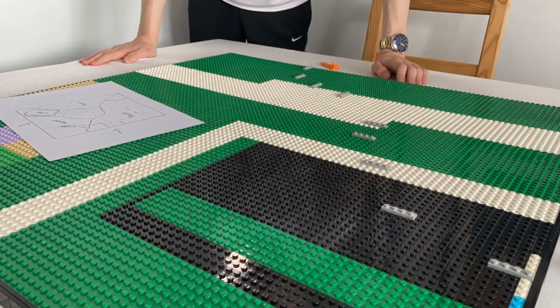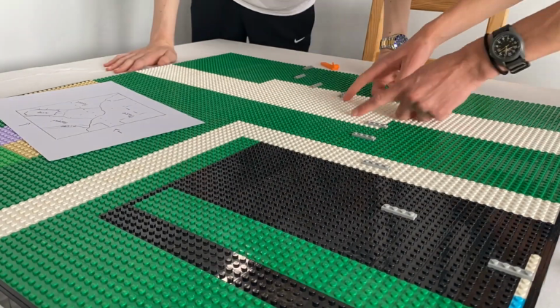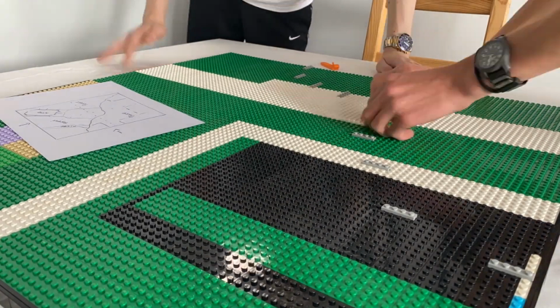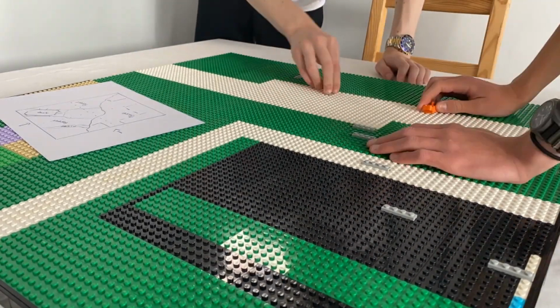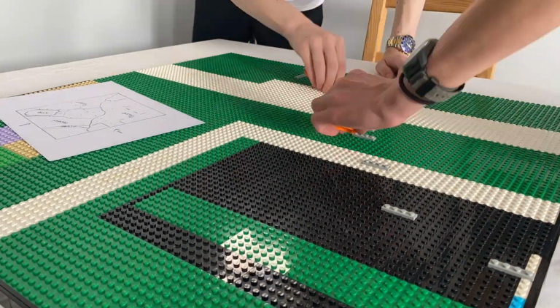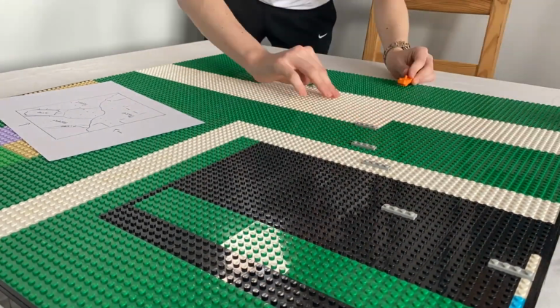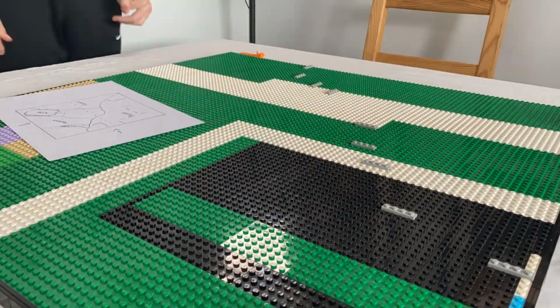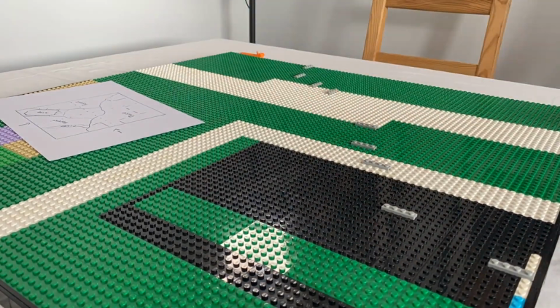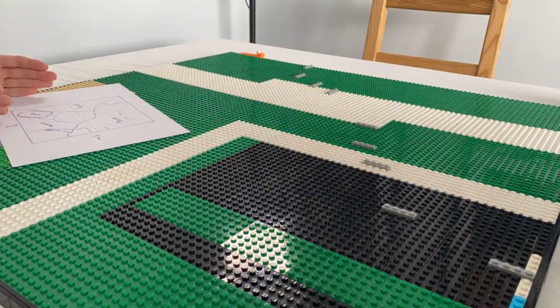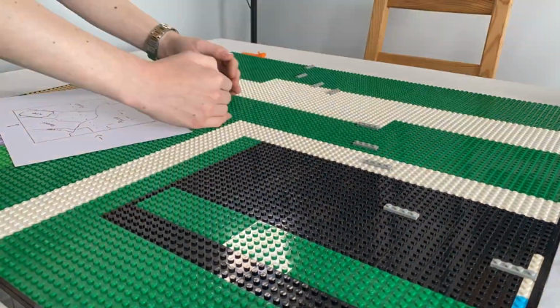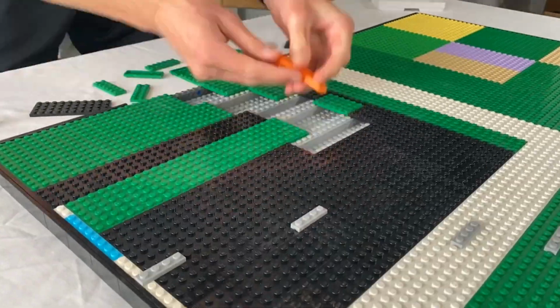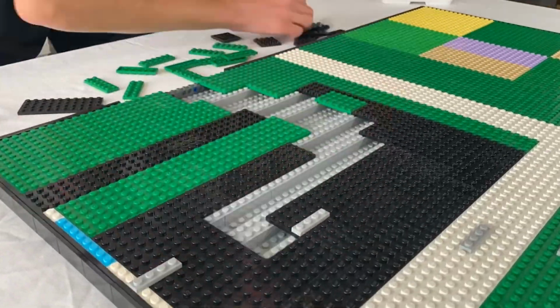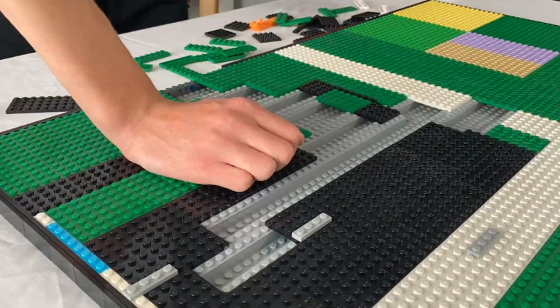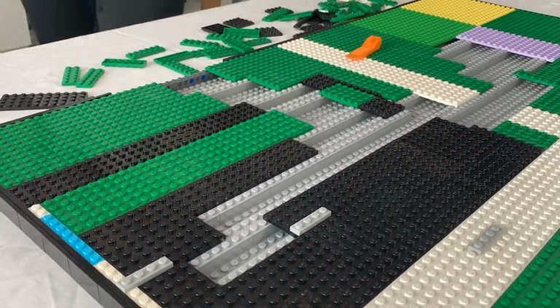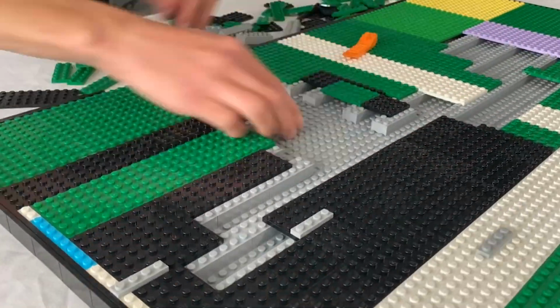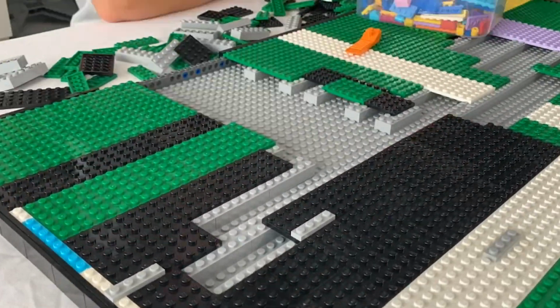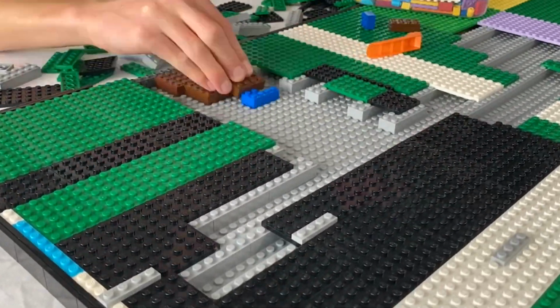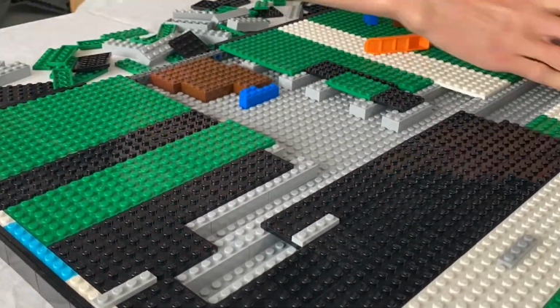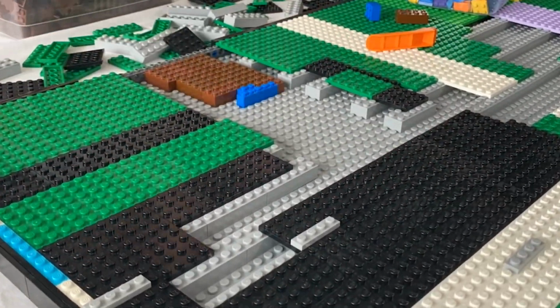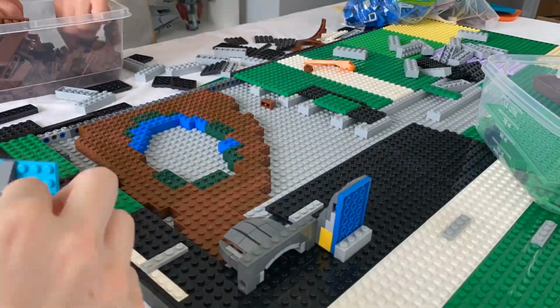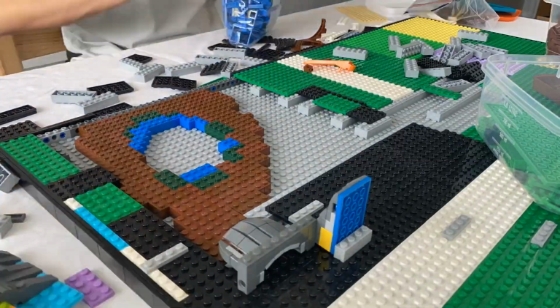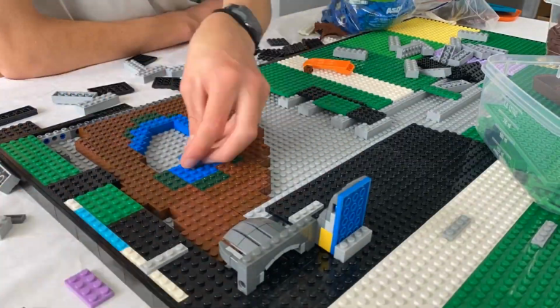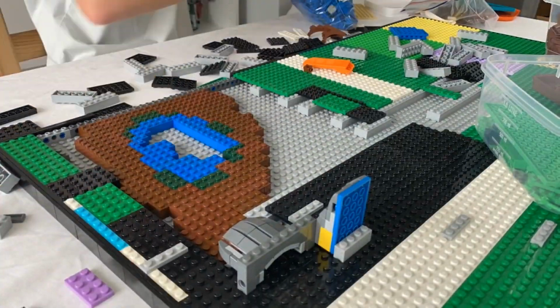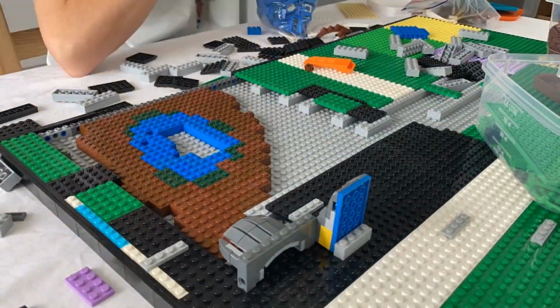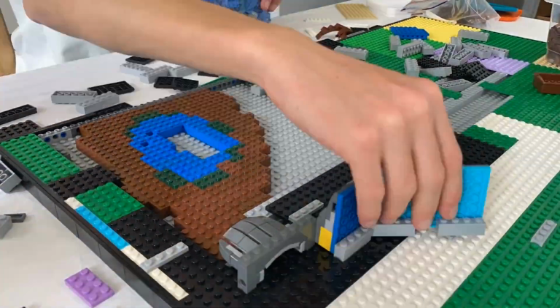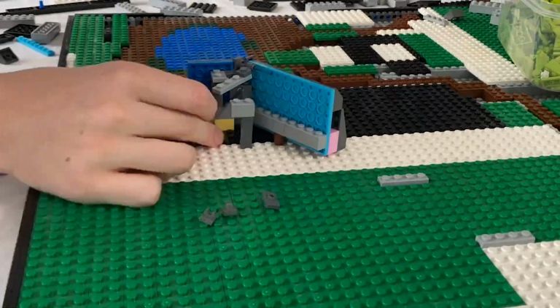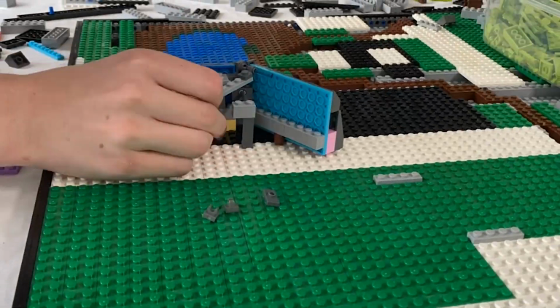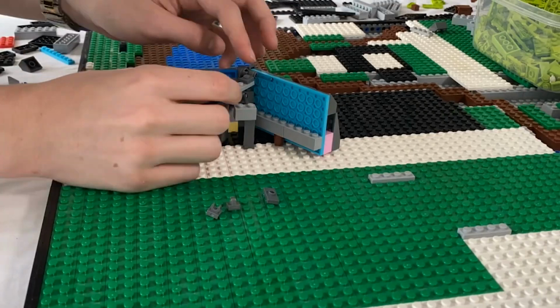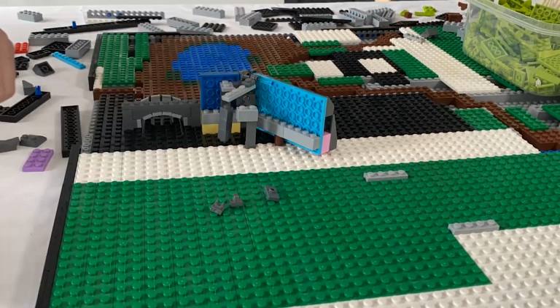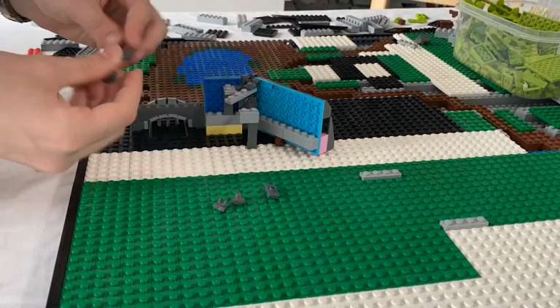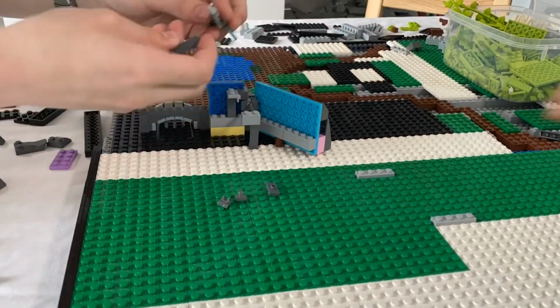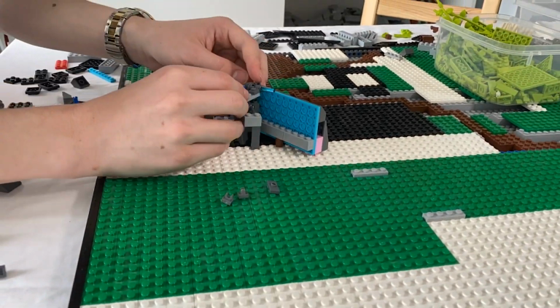Day two began with us marking out where we wanted the base to go. I then took apart what we did yesterday so I could start work on my river, which would lead out of the base, whilst Leverum did some overly complicated rock work.